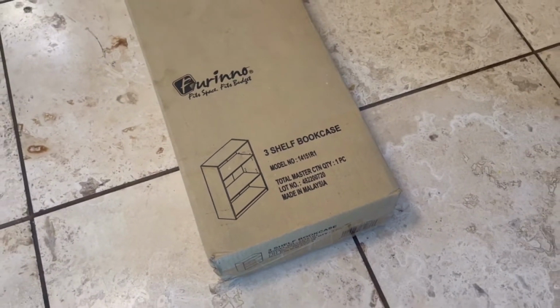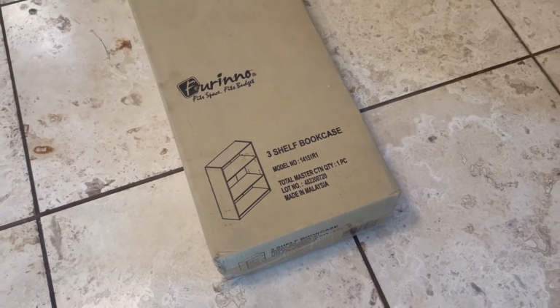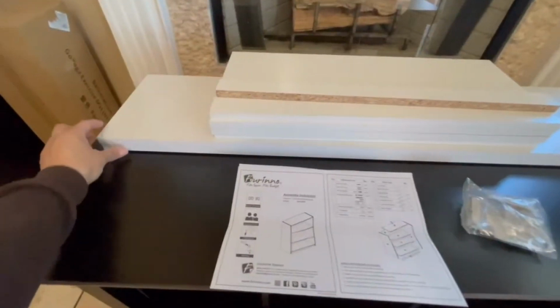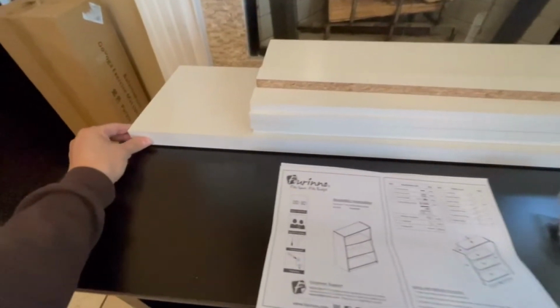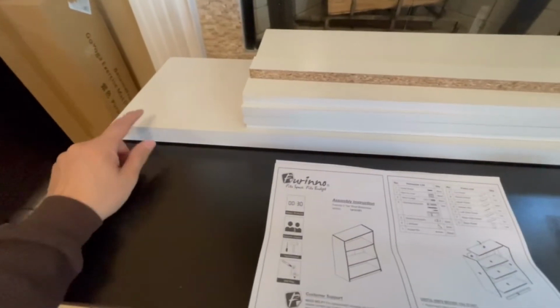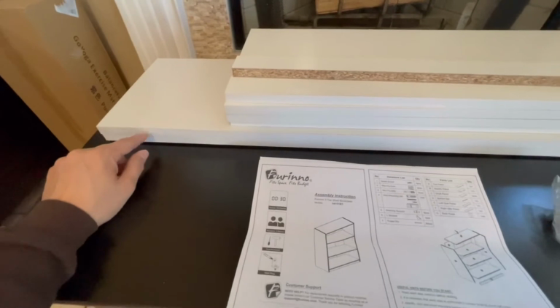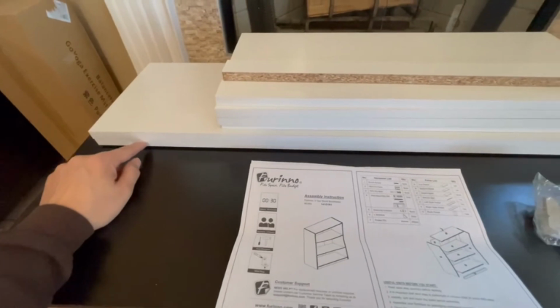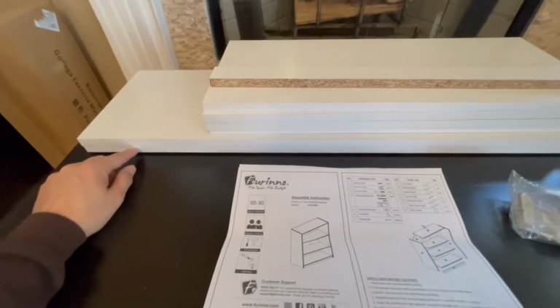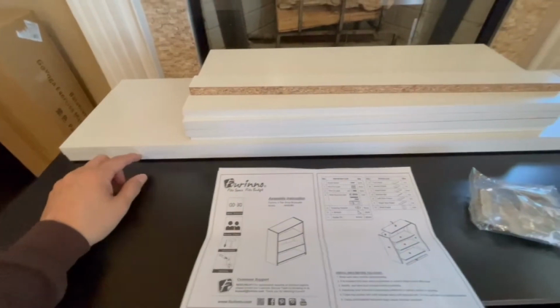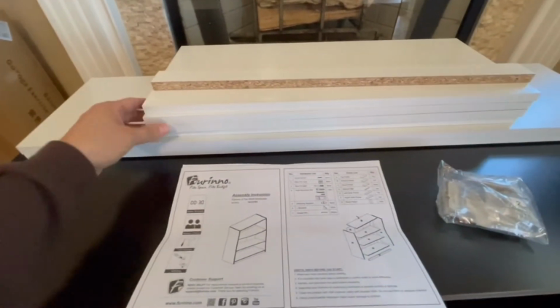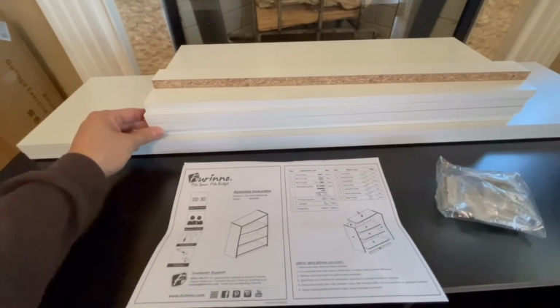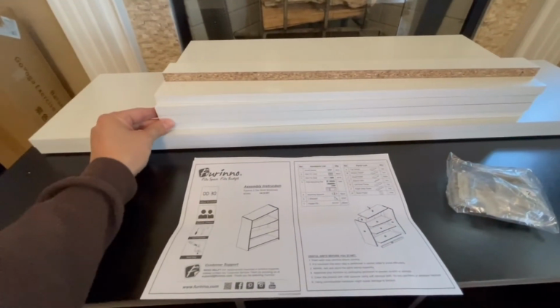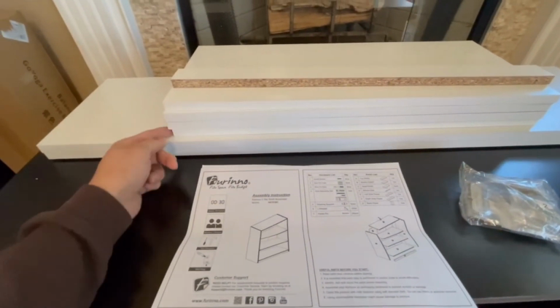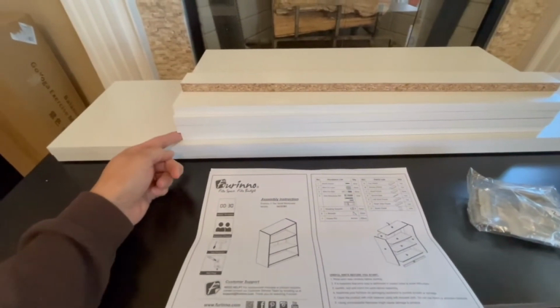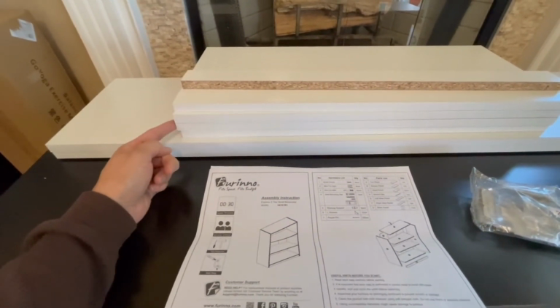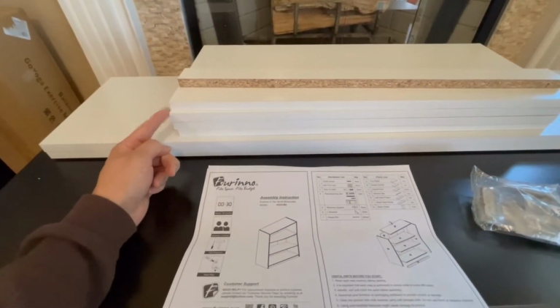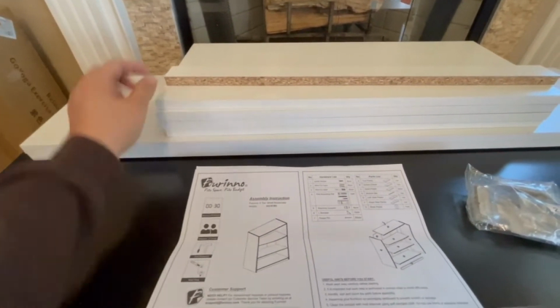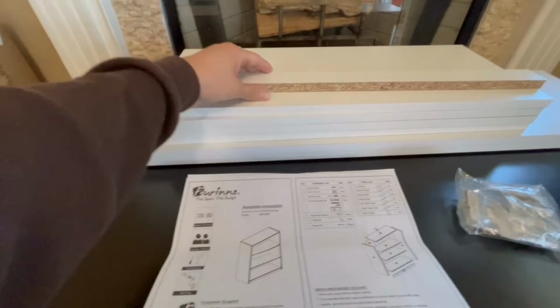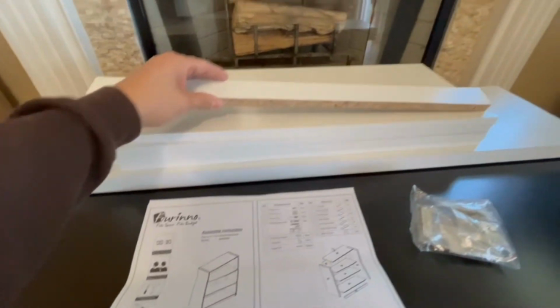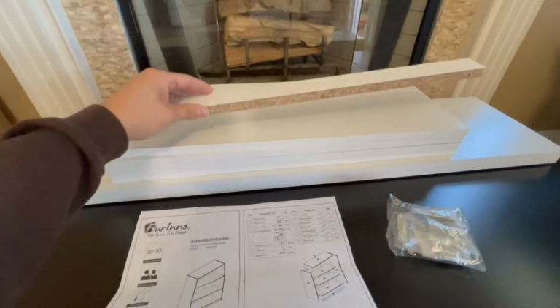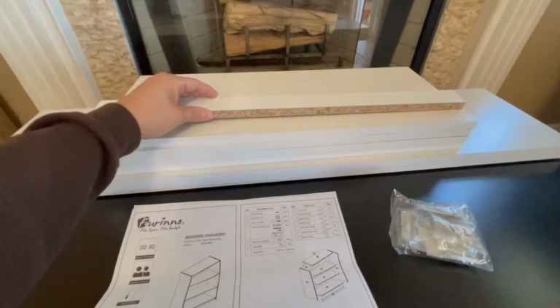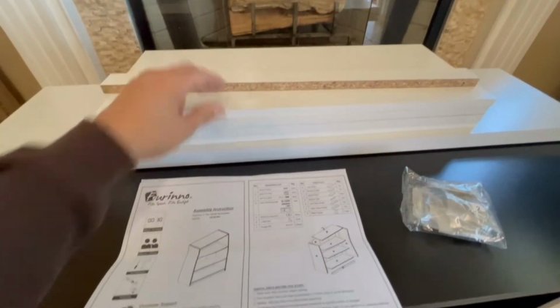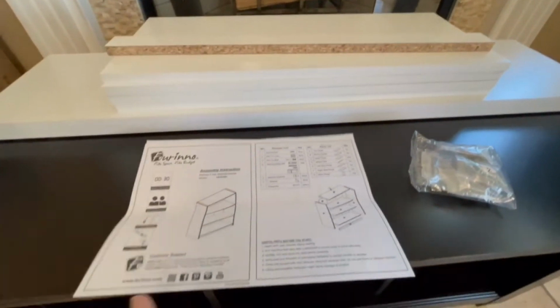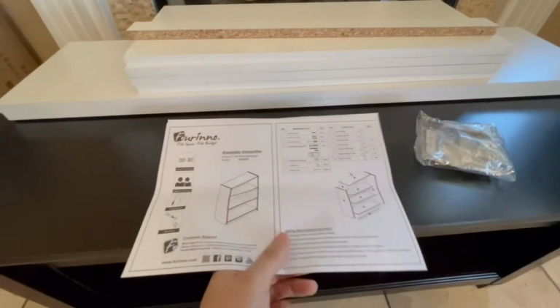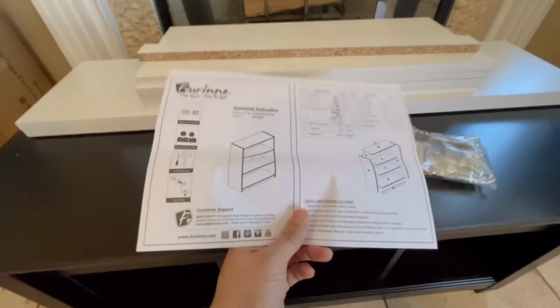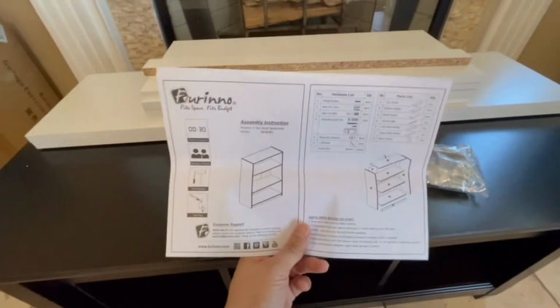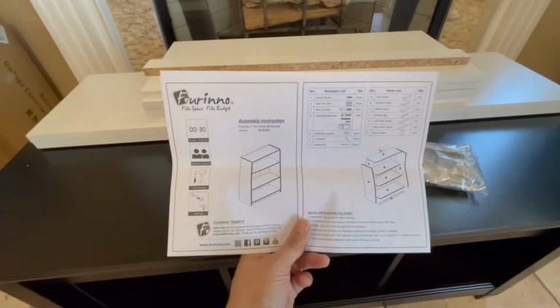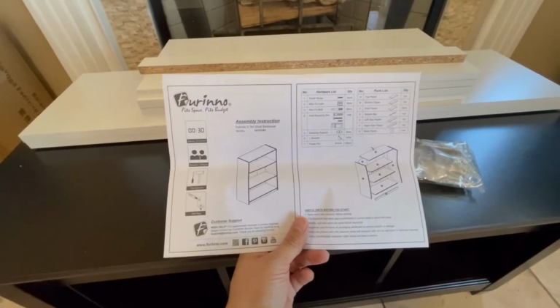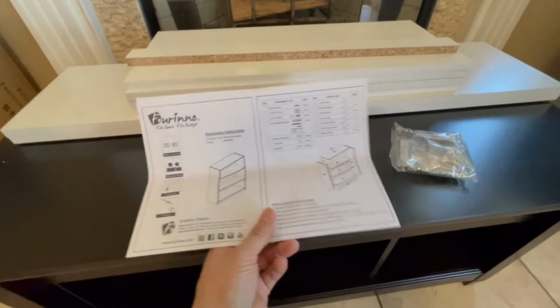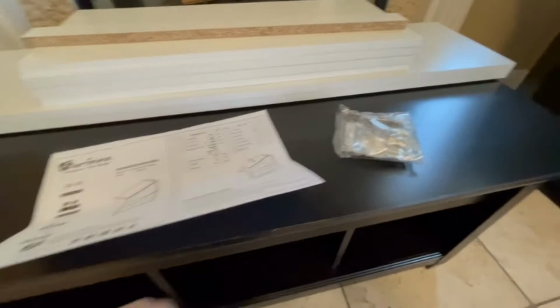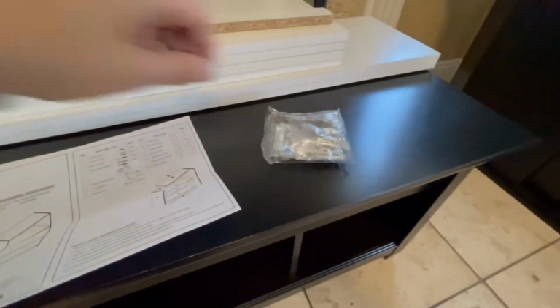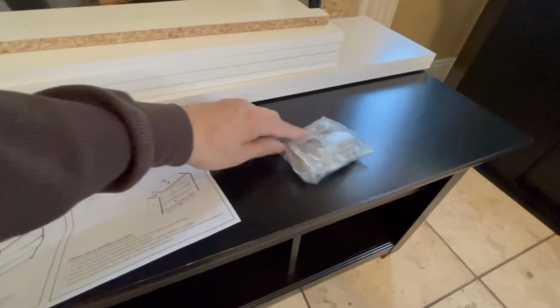I went ahead and pulled everything out of the box, and that's what you're looking at now. We have four boards that are equal in length, followed by two longer boards, and of course it comes with a manual and its own little parts list.